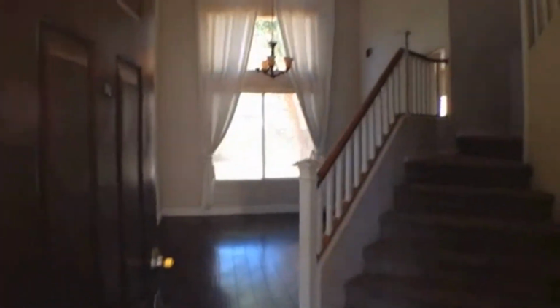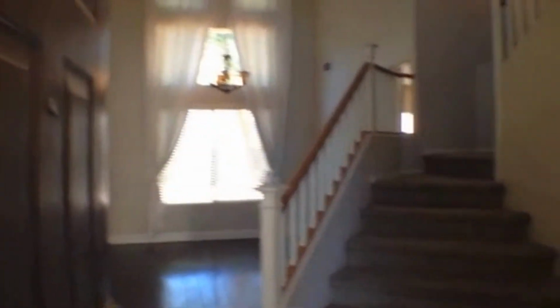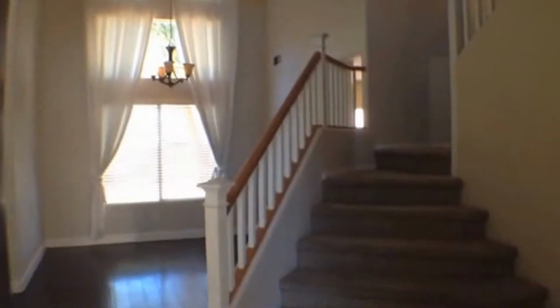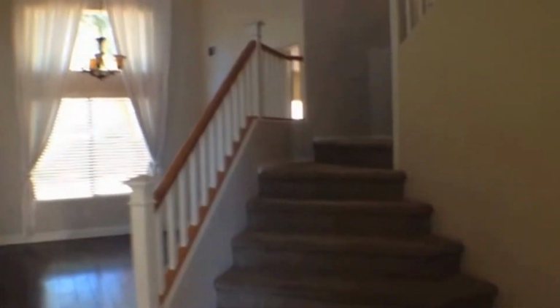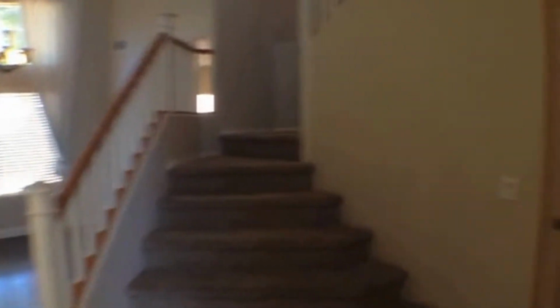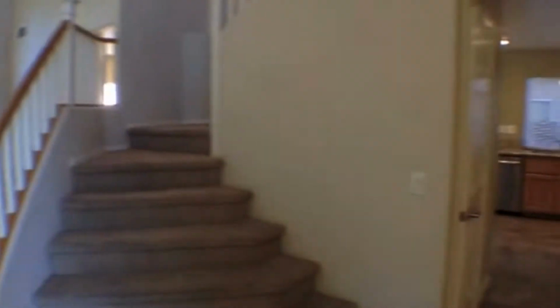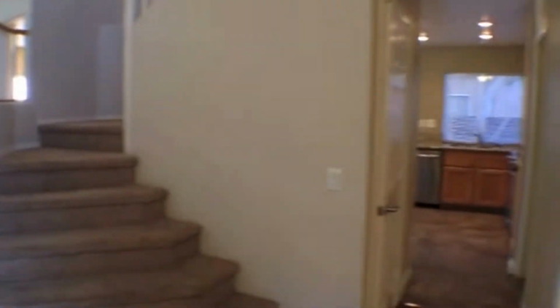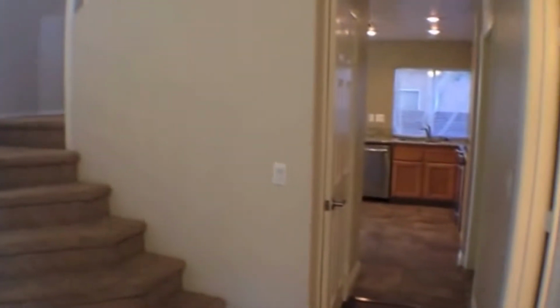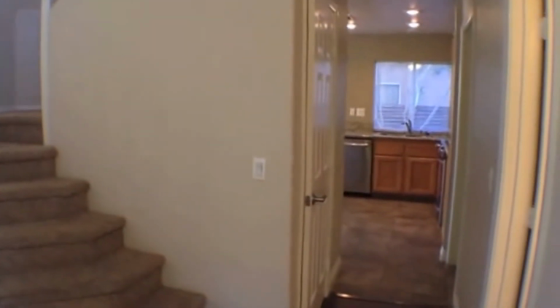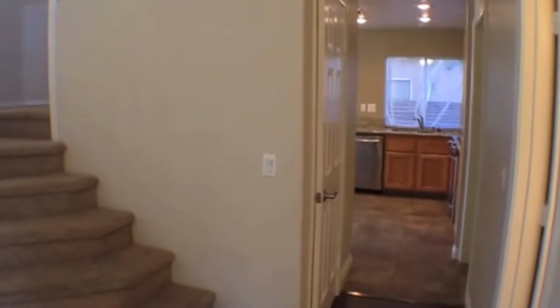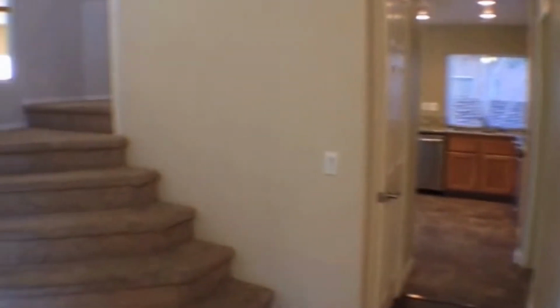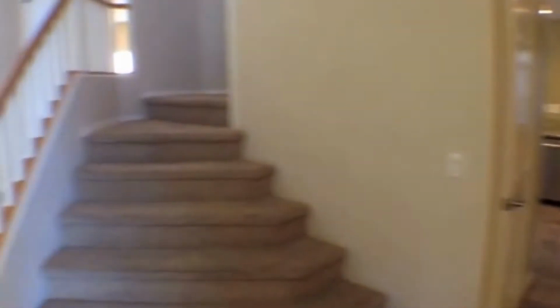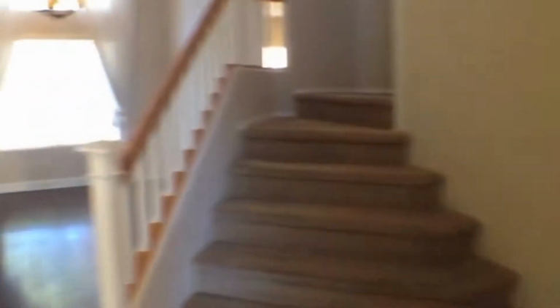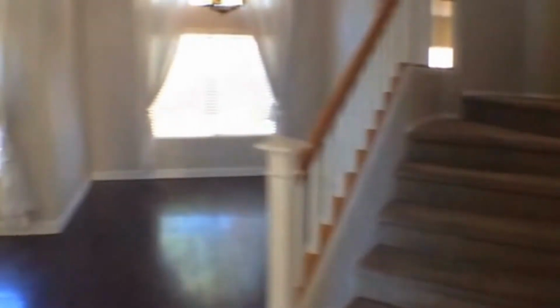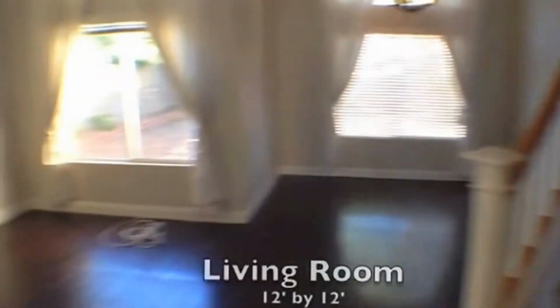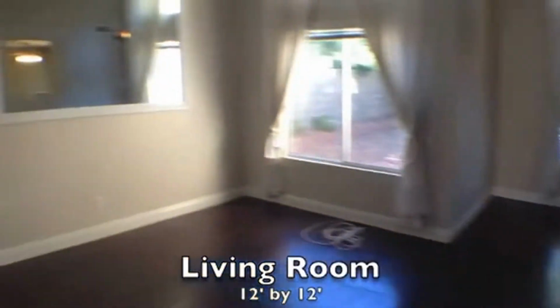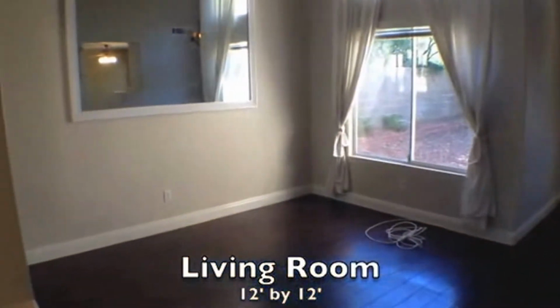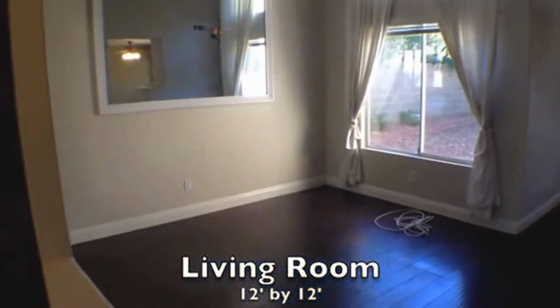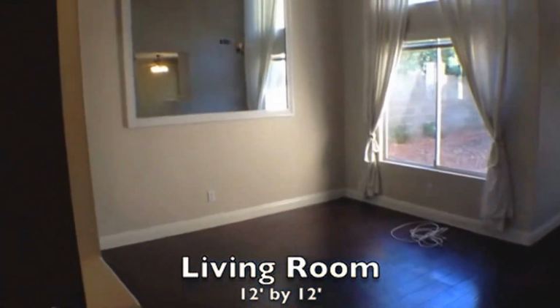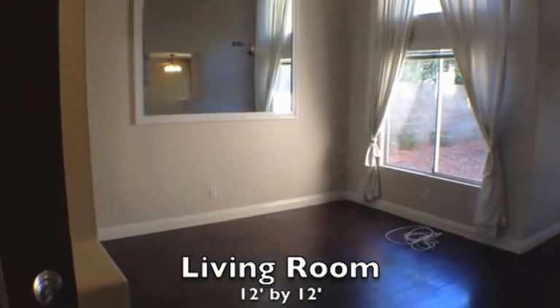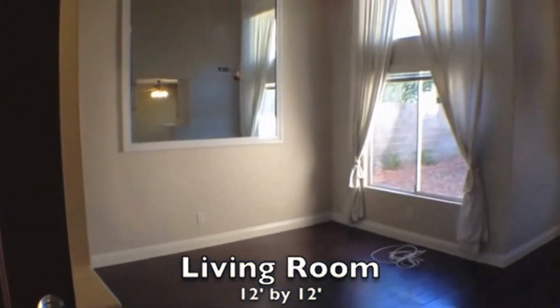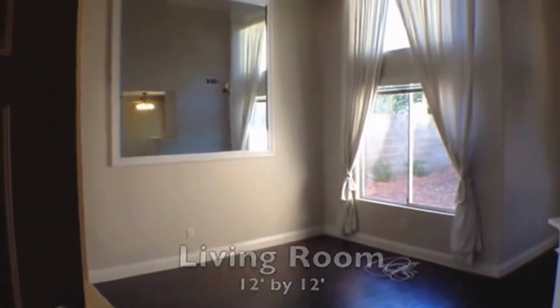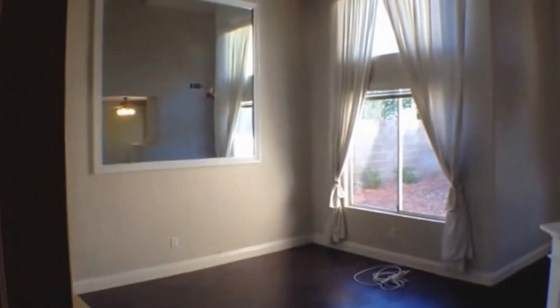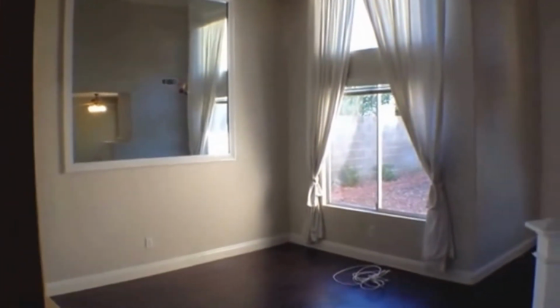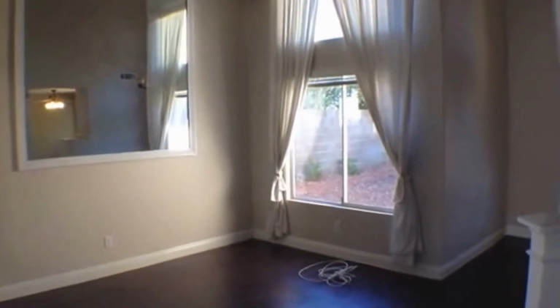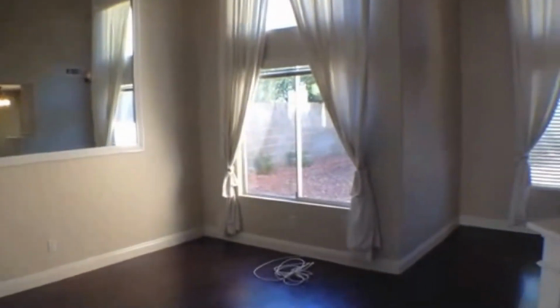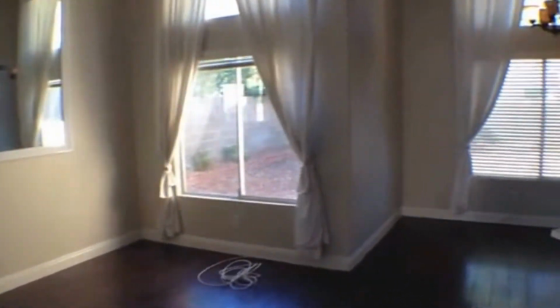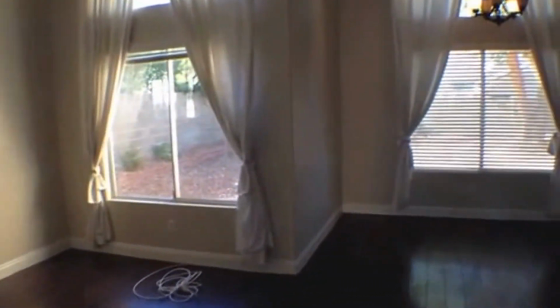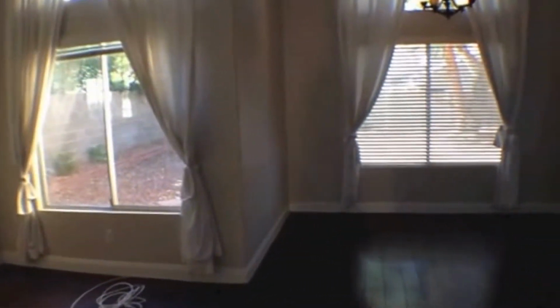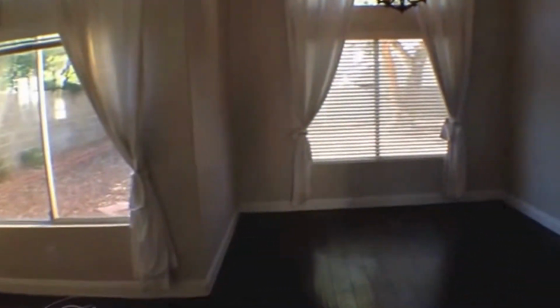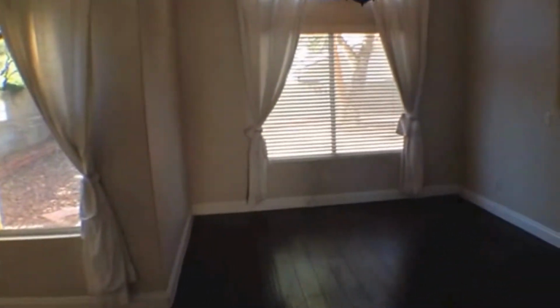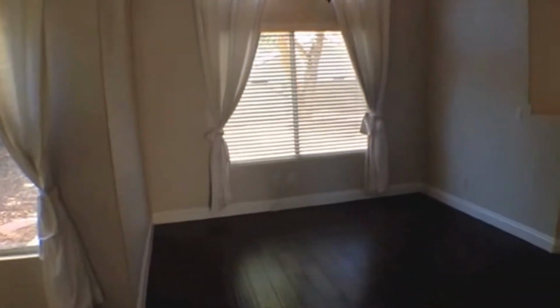Straight ahead you see the beautiful staircase. Over to the right is the kitchen and laundry room, and then over to the left is the living room. This is 12 feet by 12 feet, and it has these huge vaulted ceilings along with these large windows for all this beautiful natural light.